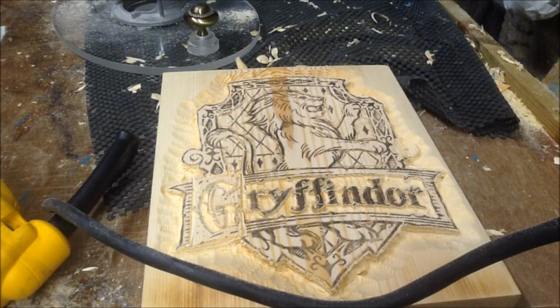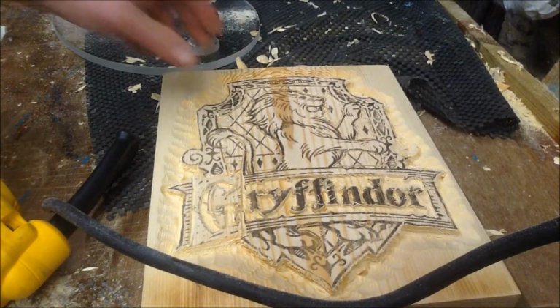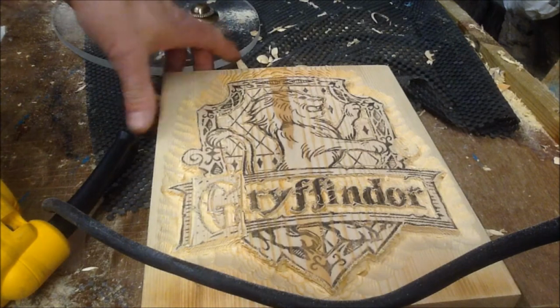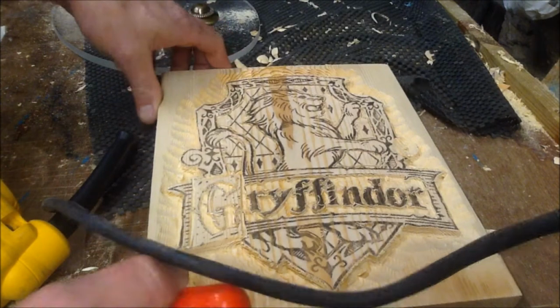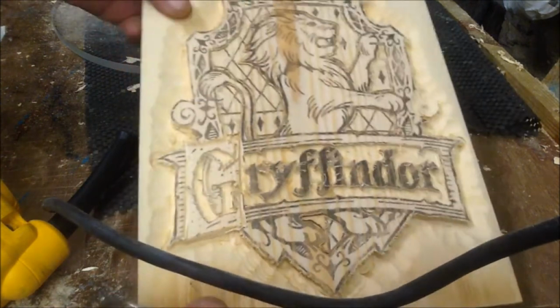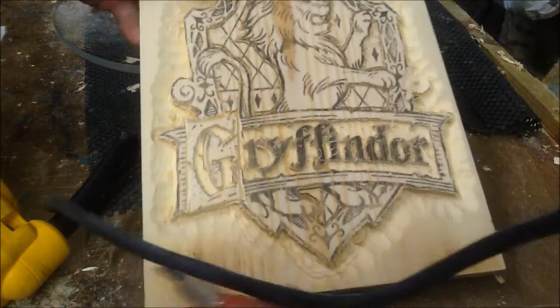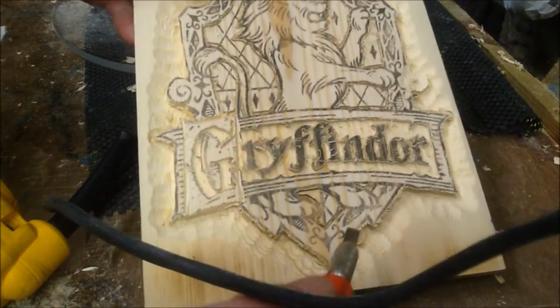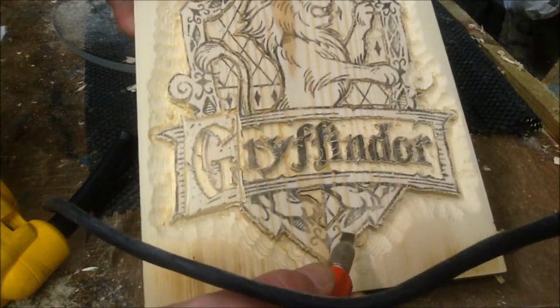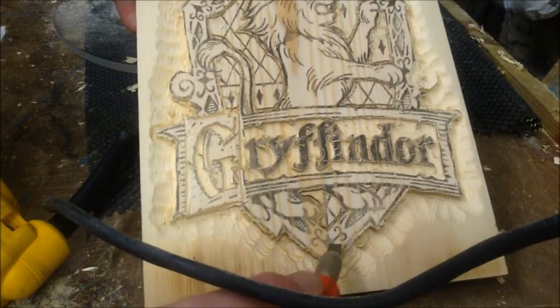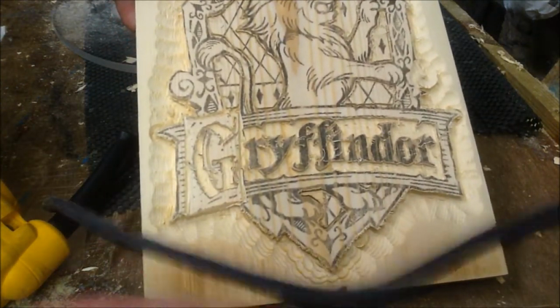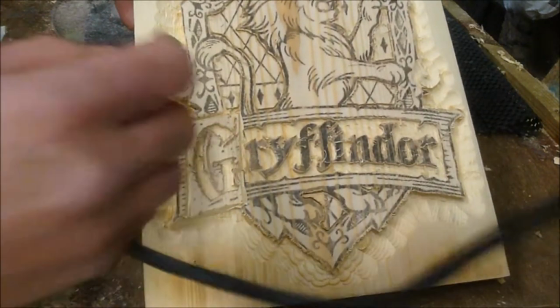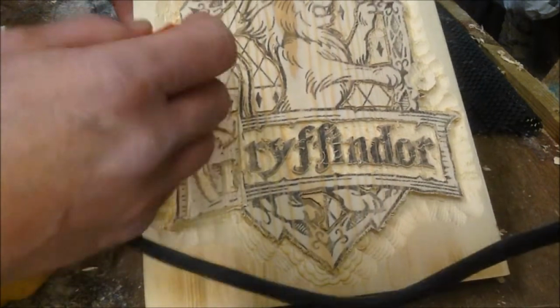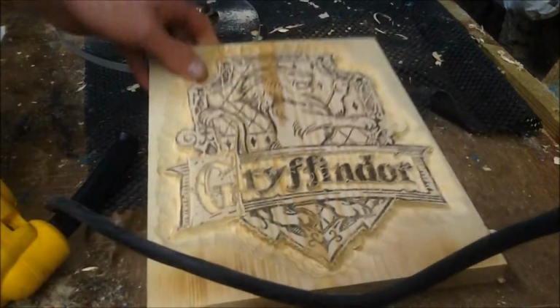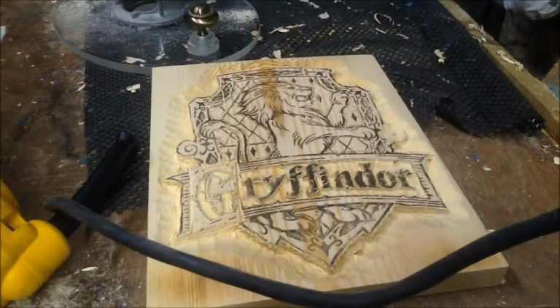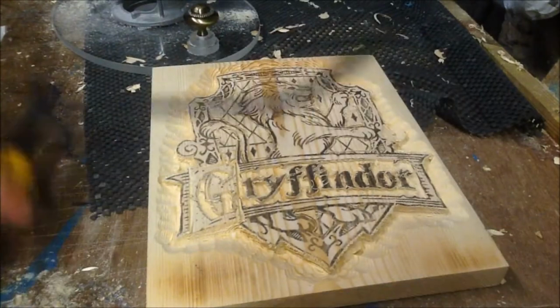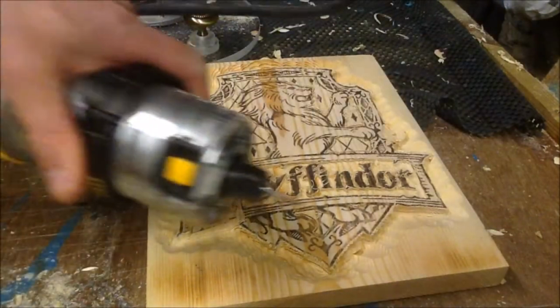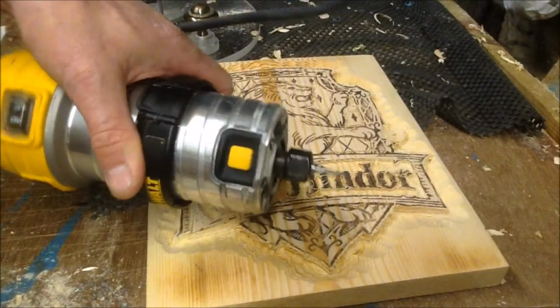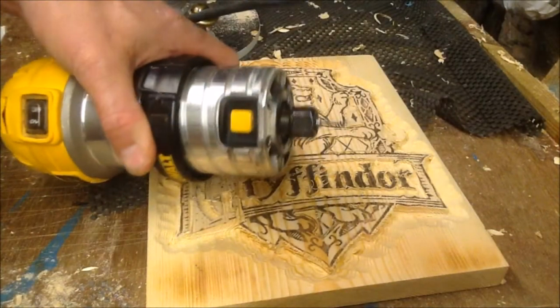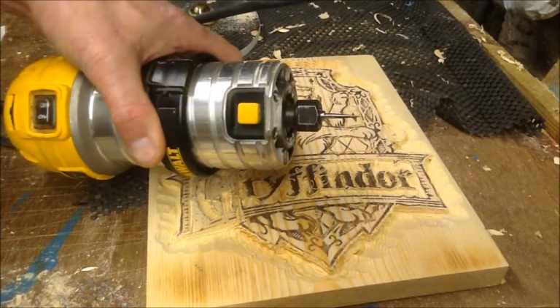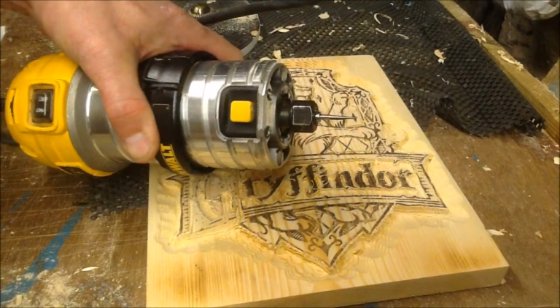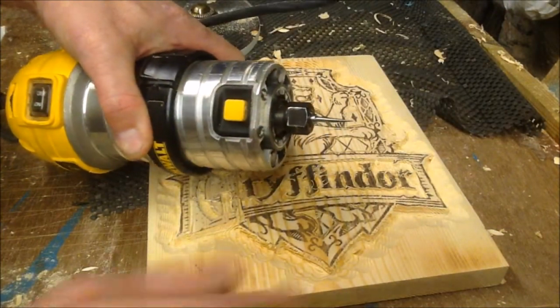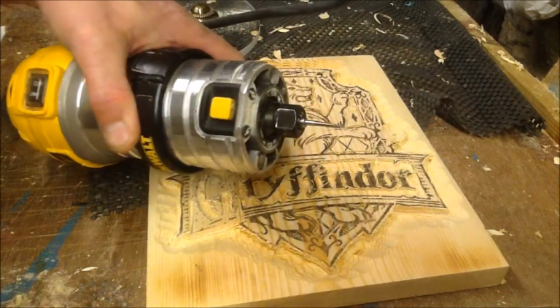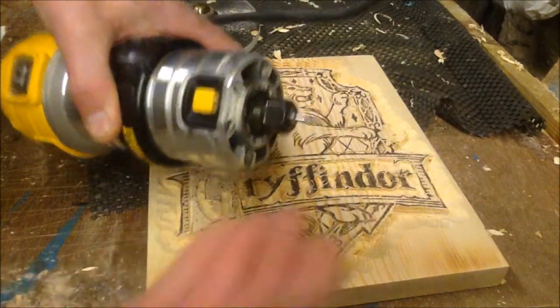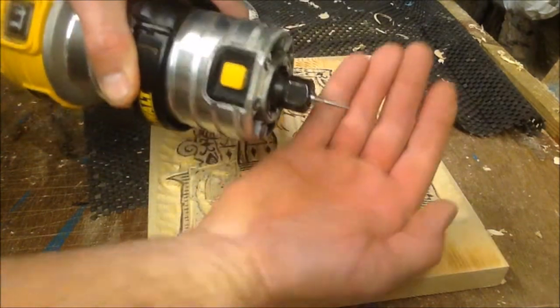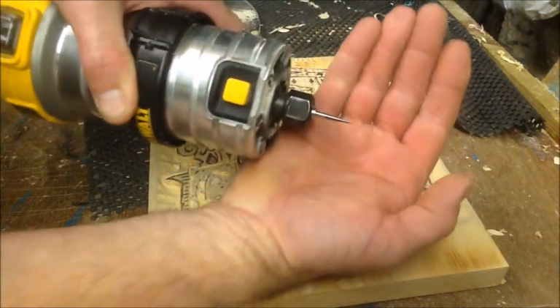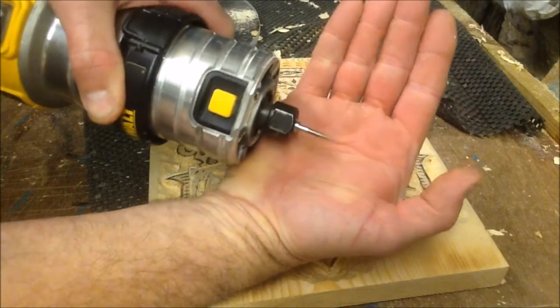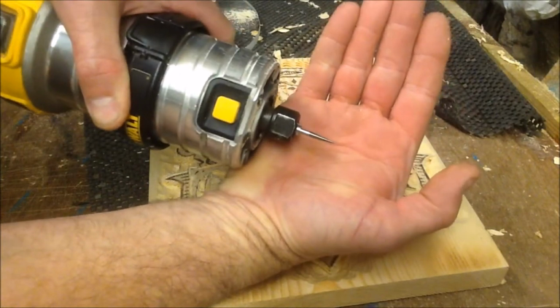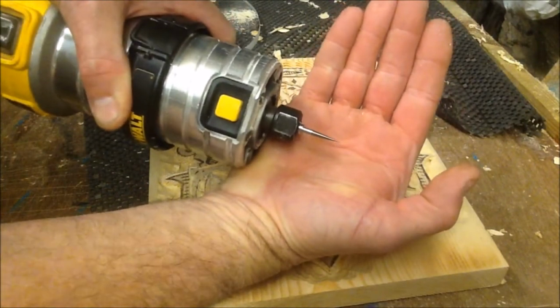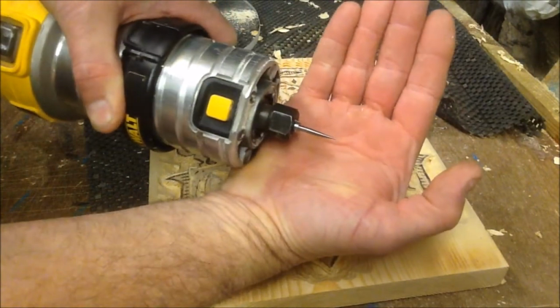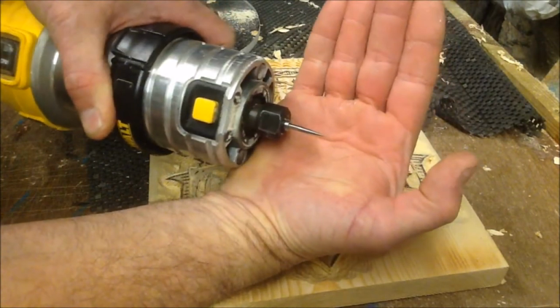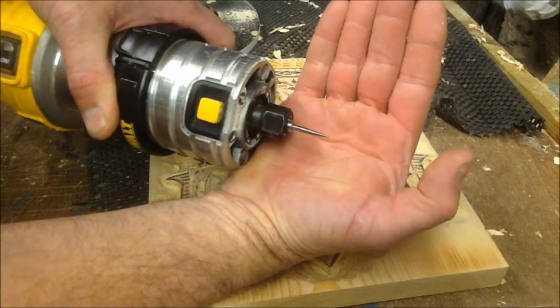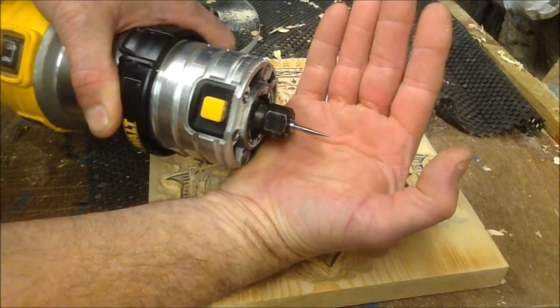Next step — I'm going to start doing some of the detail in the border. For that I've changed my bit to a 20 degree V-groove bit.